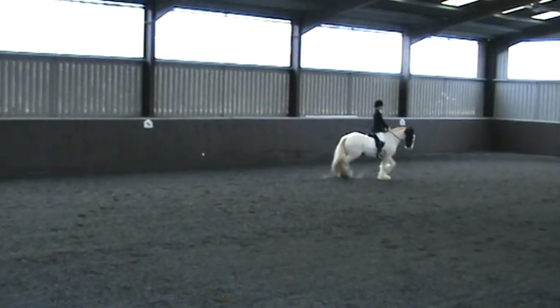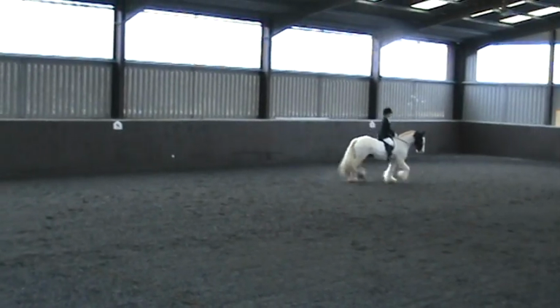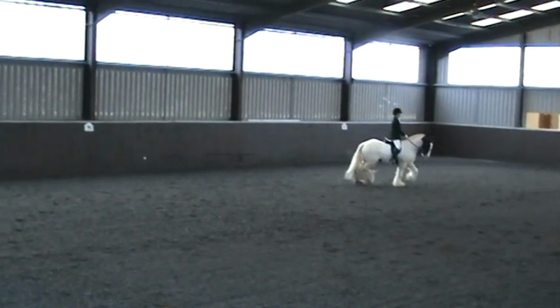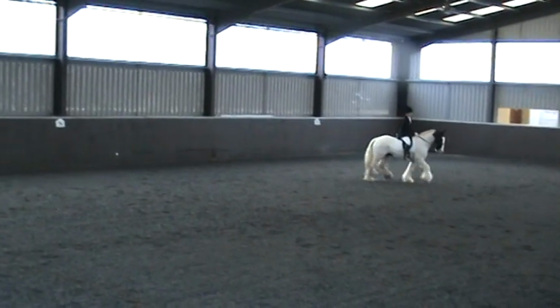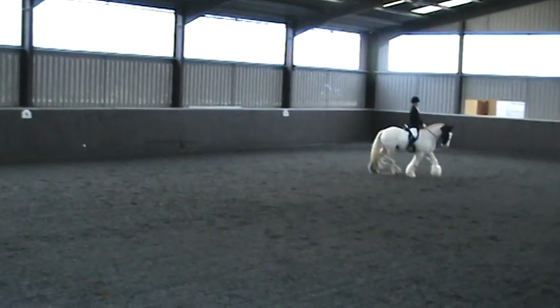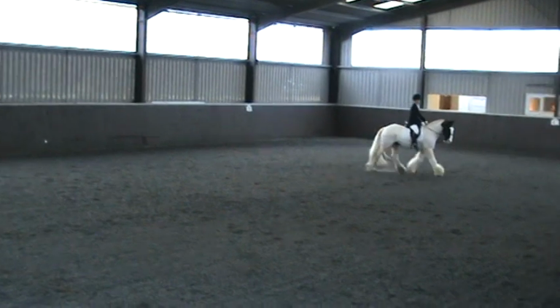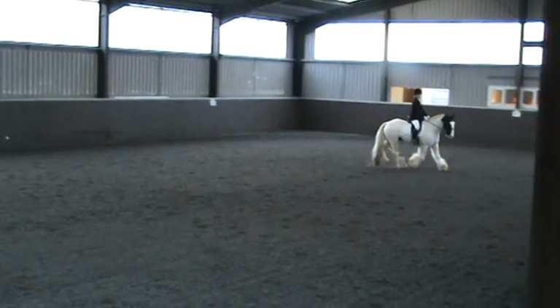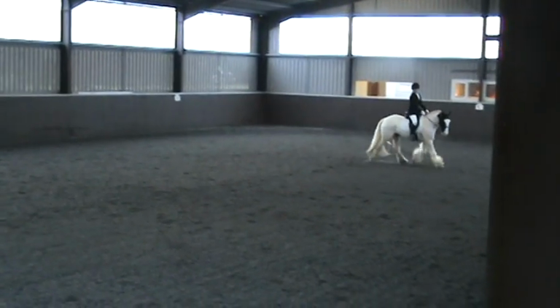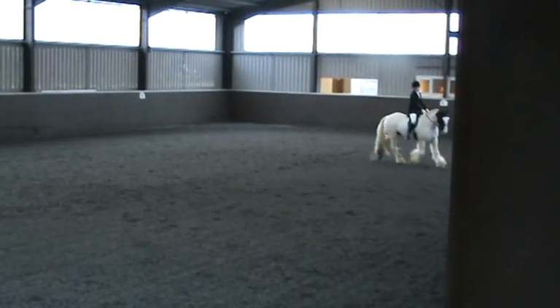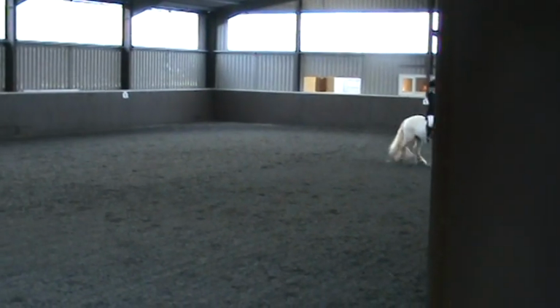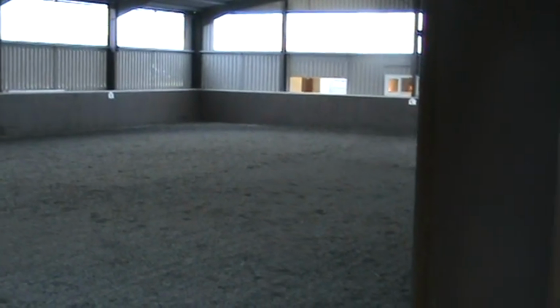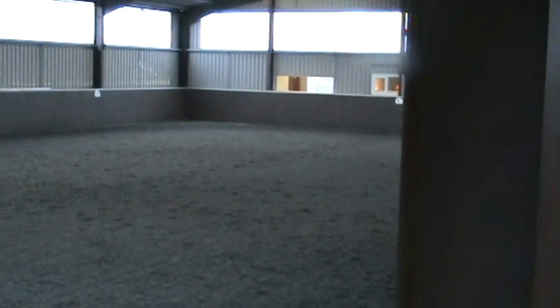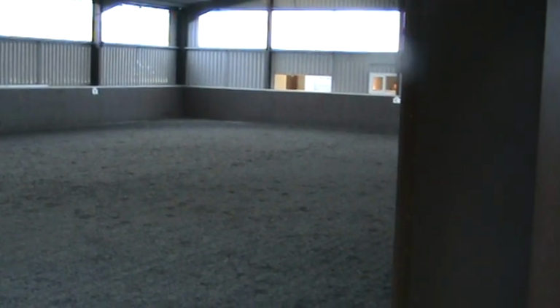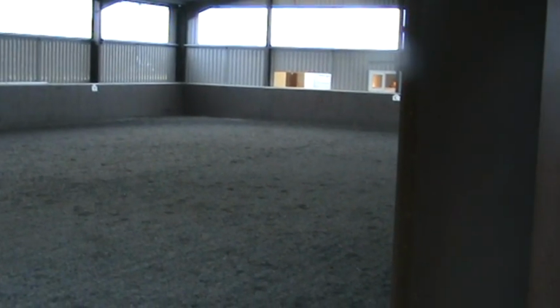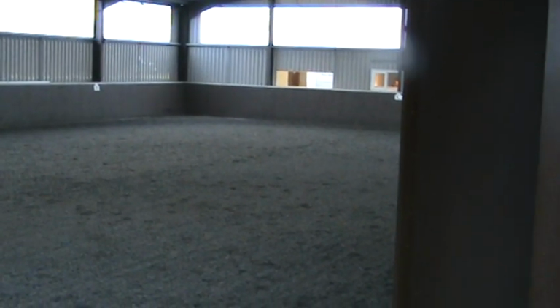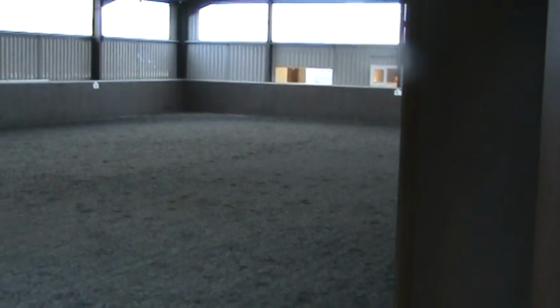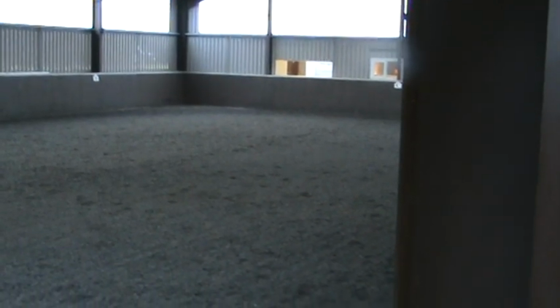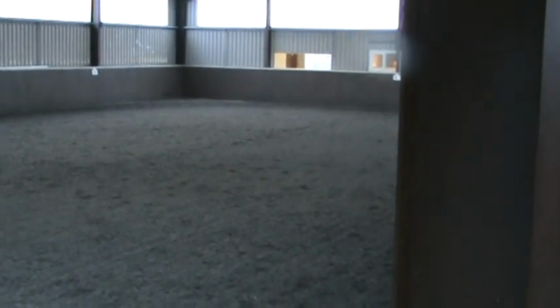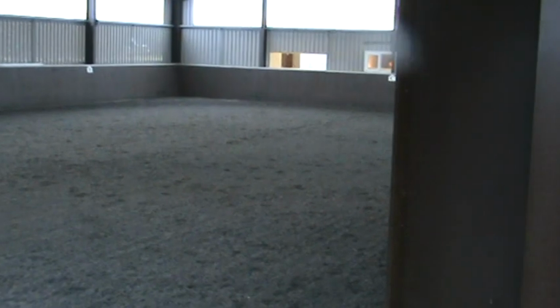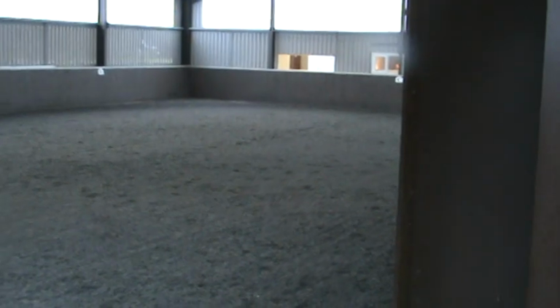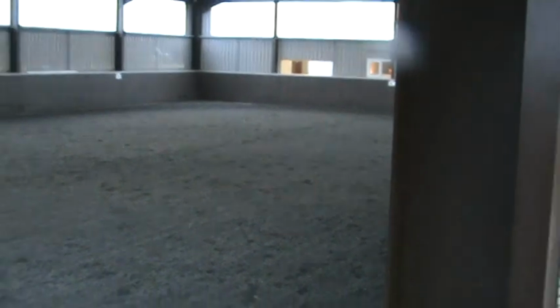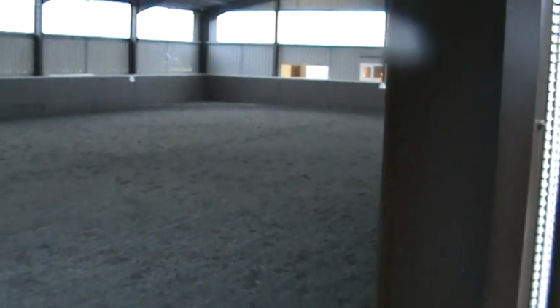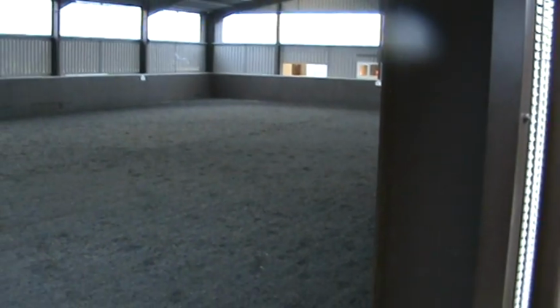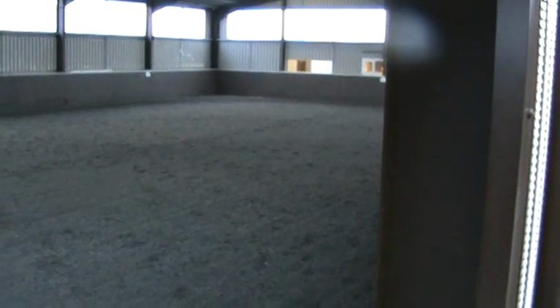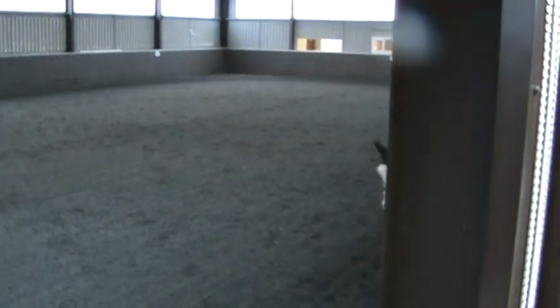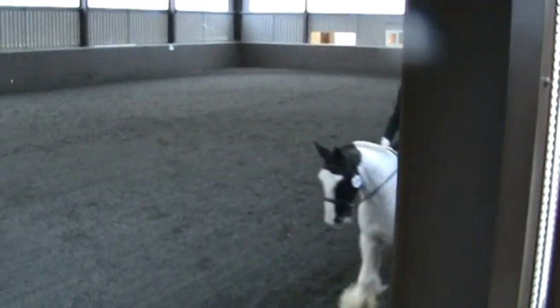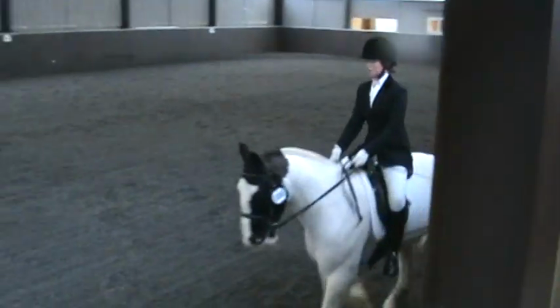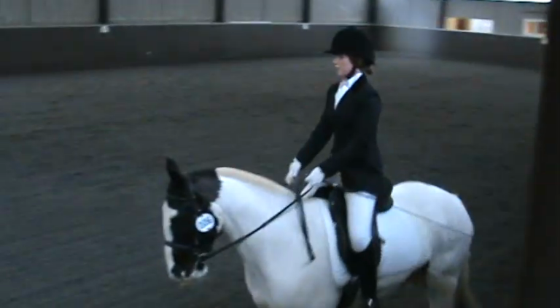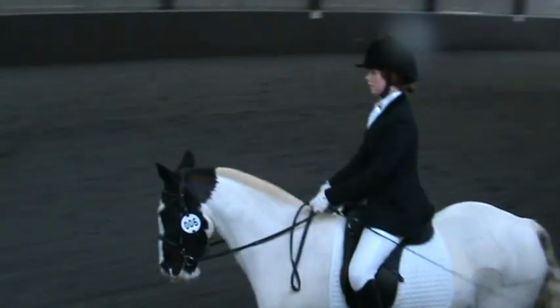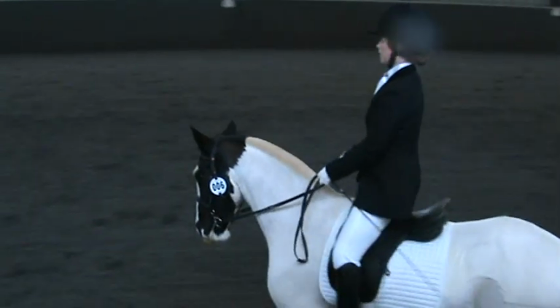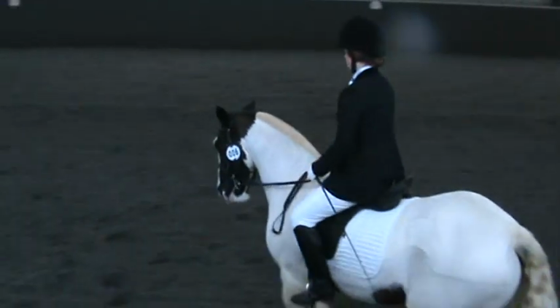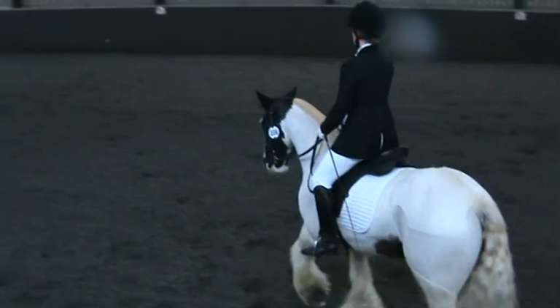R, B, working trot. B, K, change the range in working trot. R, B working trot.